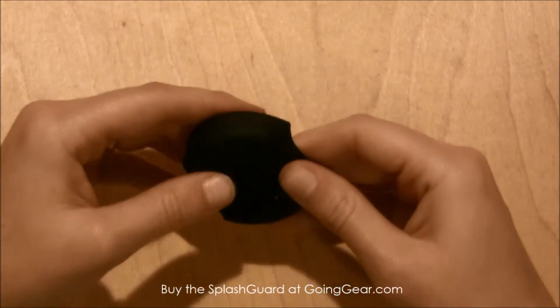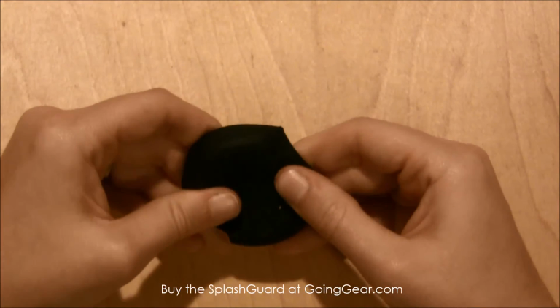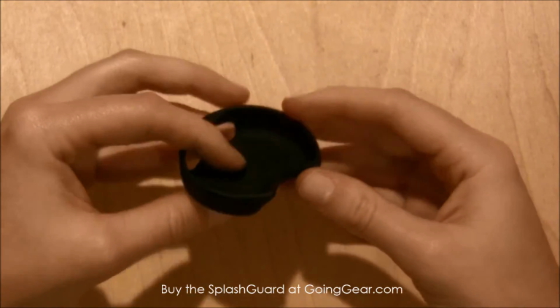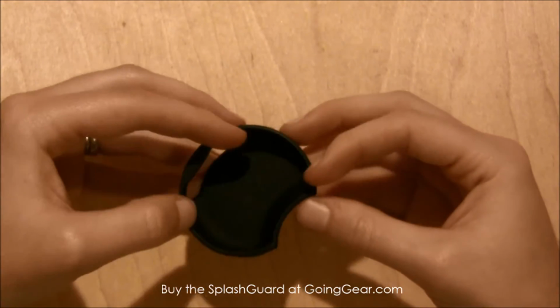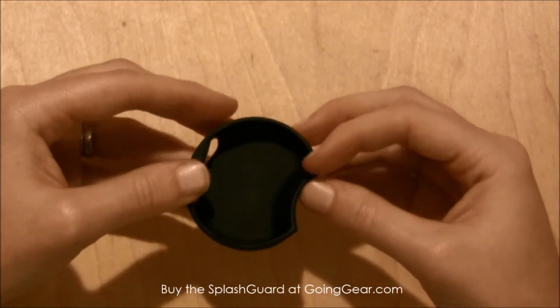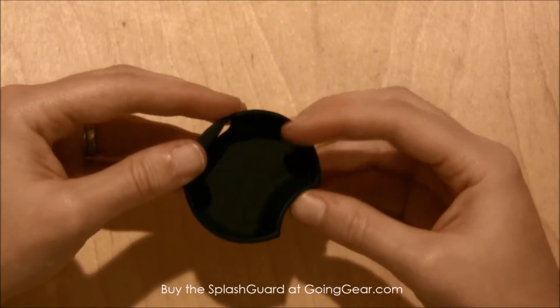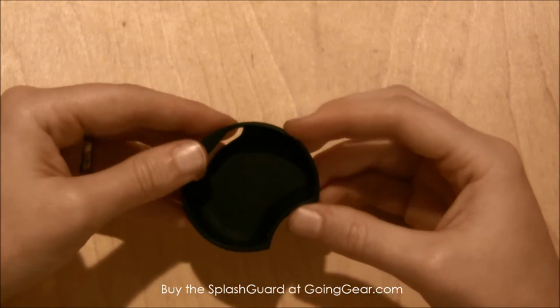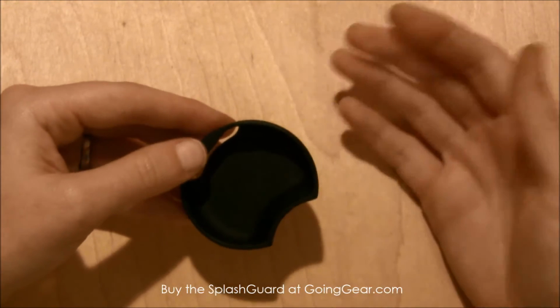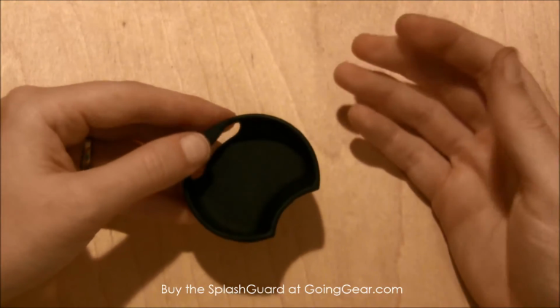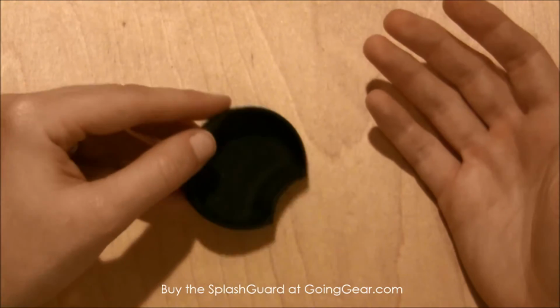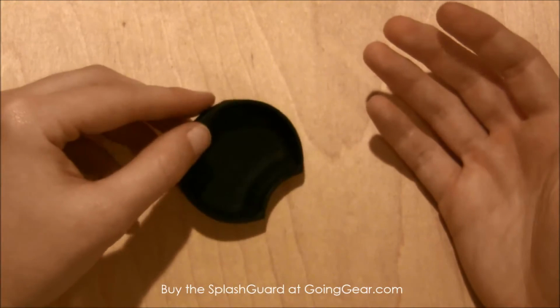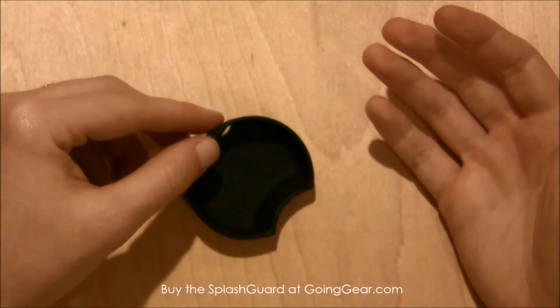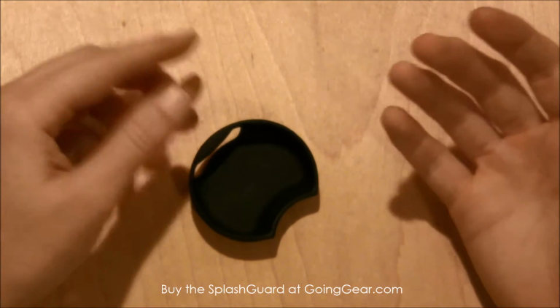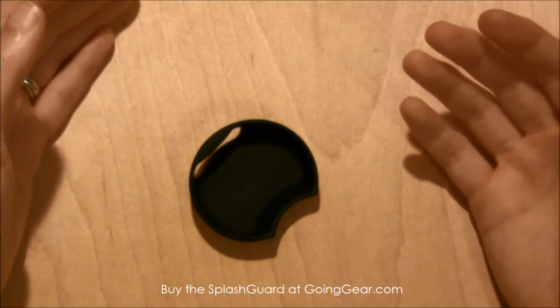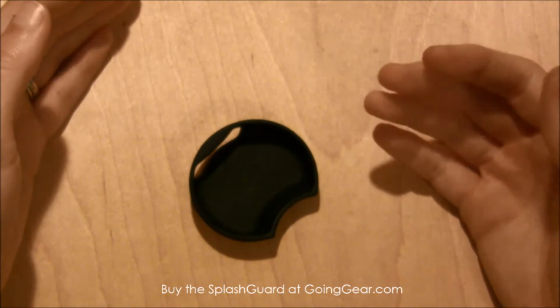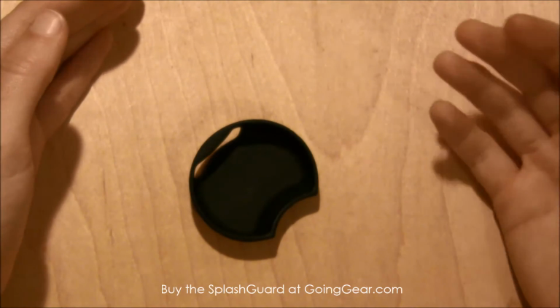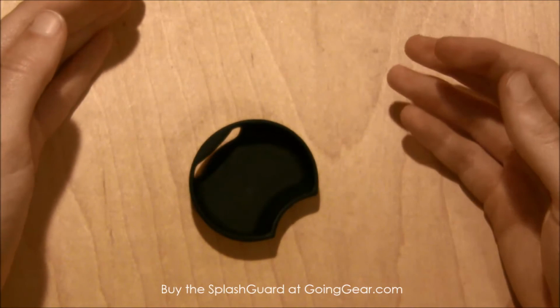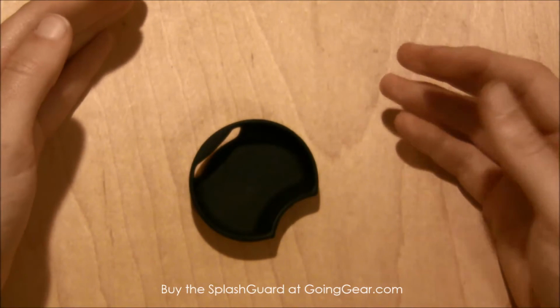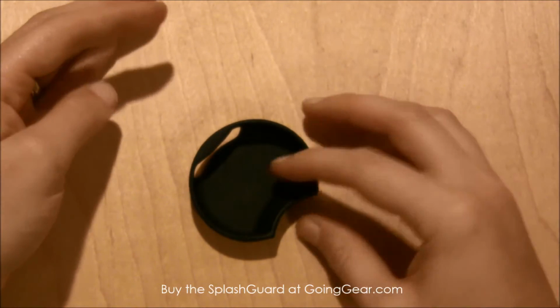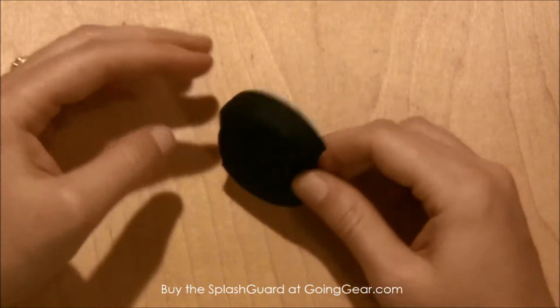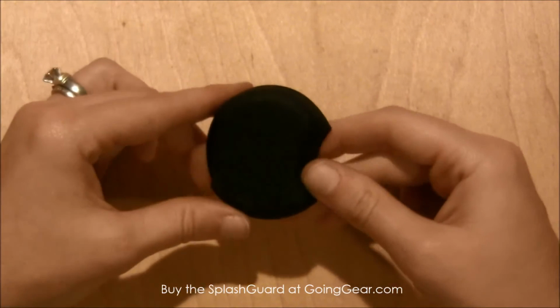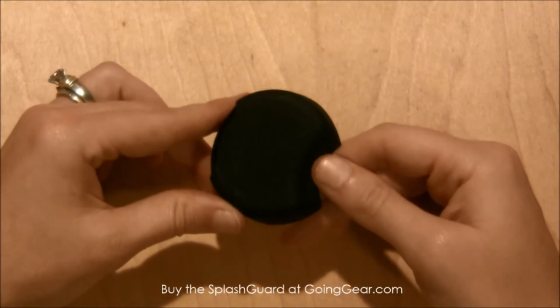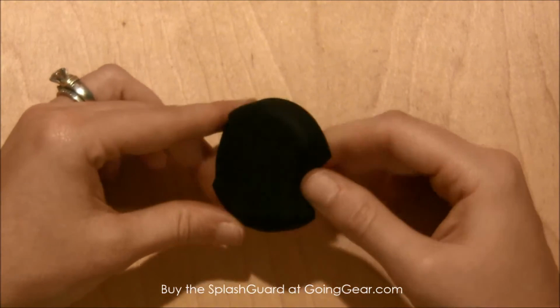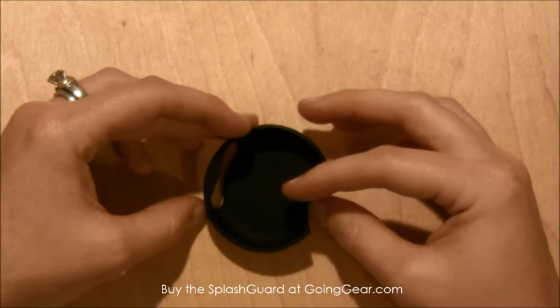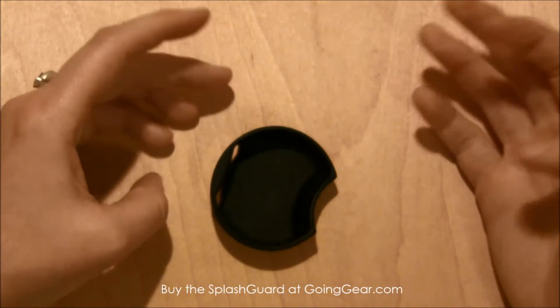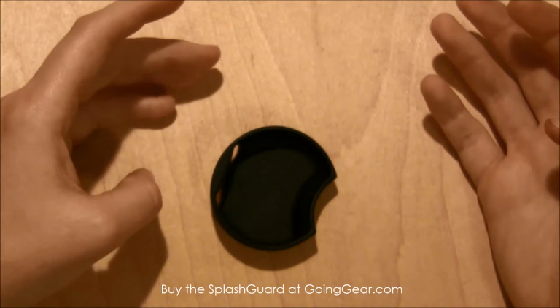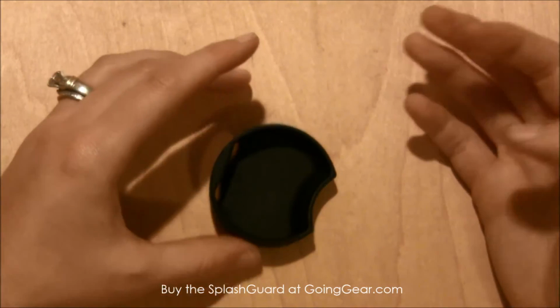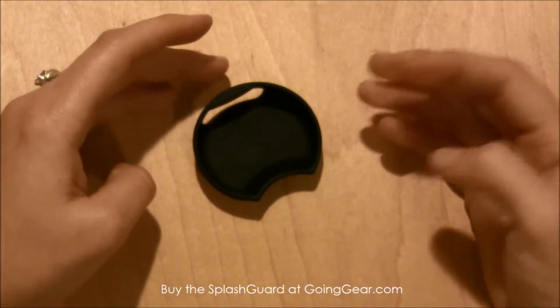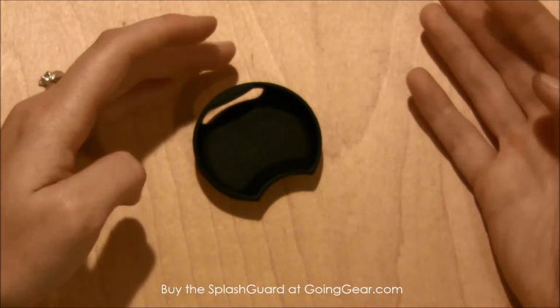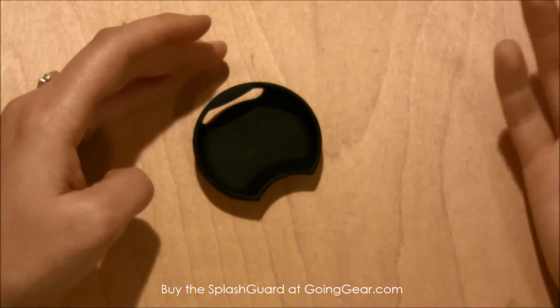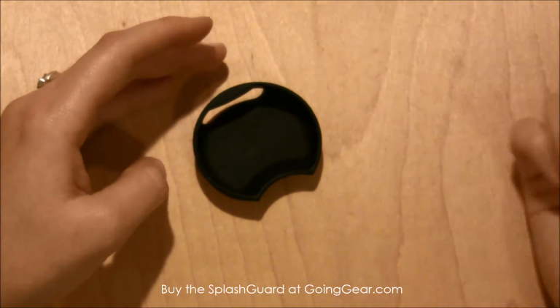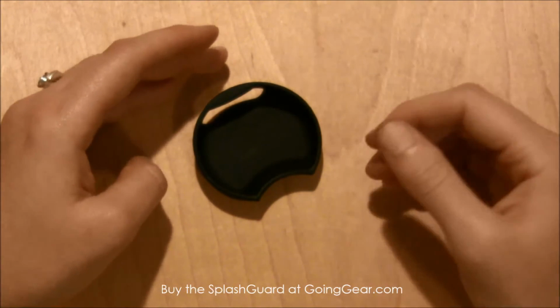It's a food grade silicone rubber, so it's not going to hold any odors. You're going to be able to wash it. It's not going to hold any taste, so you can leave it in your water bottle for pretty much as long as you need to. You can take it out and wash it.